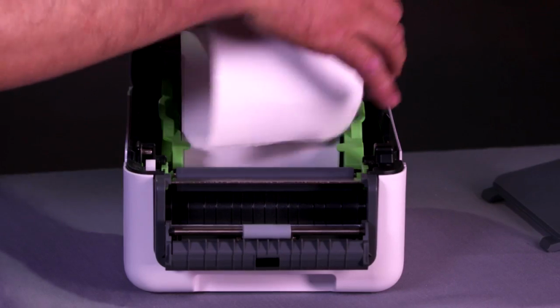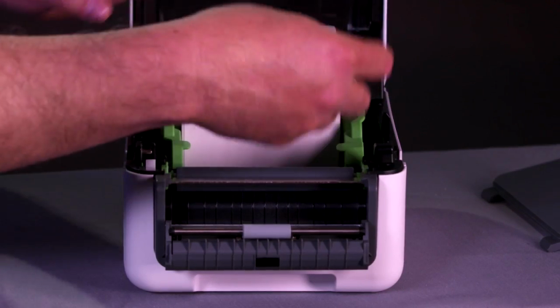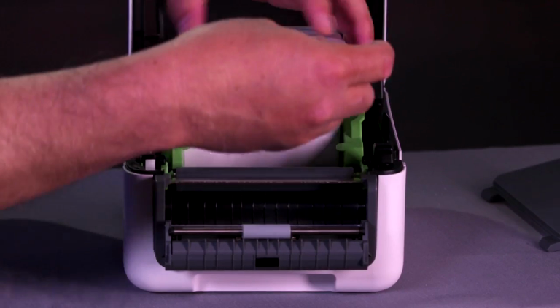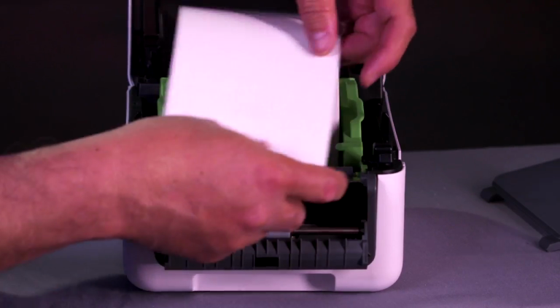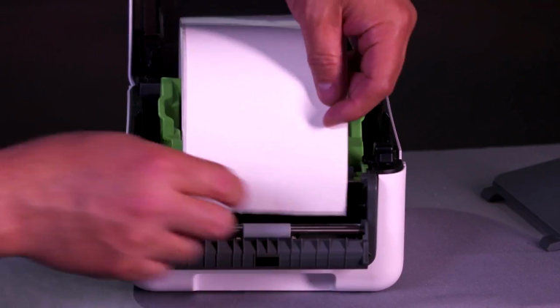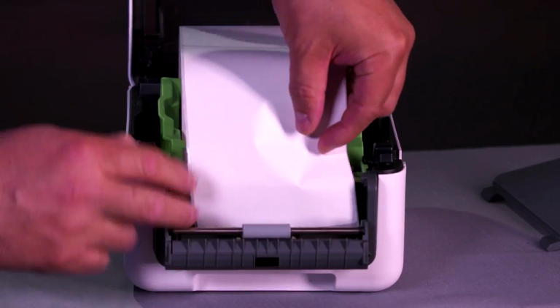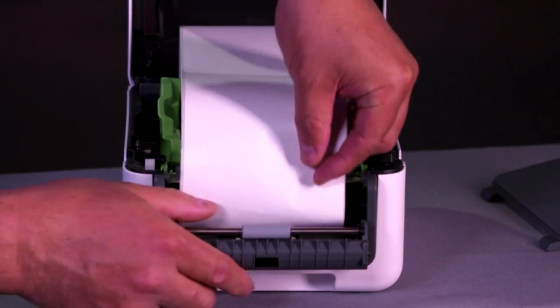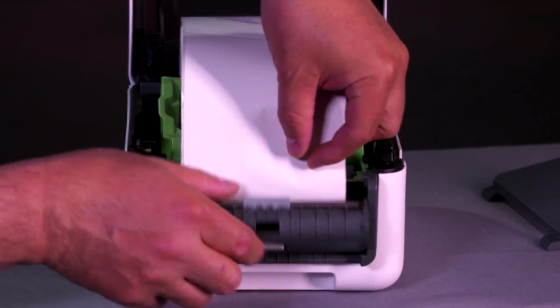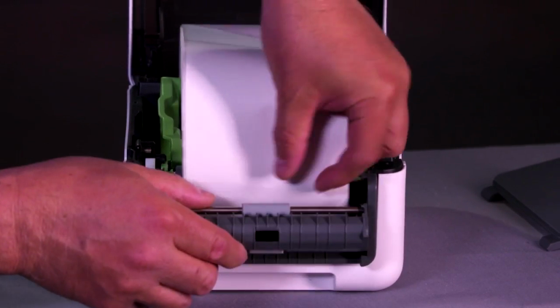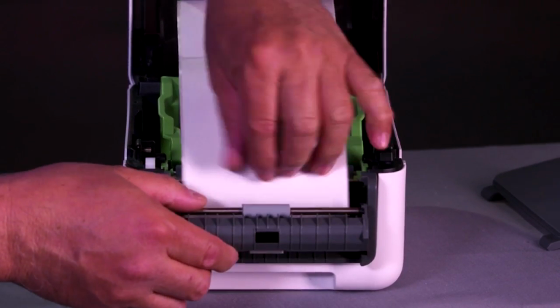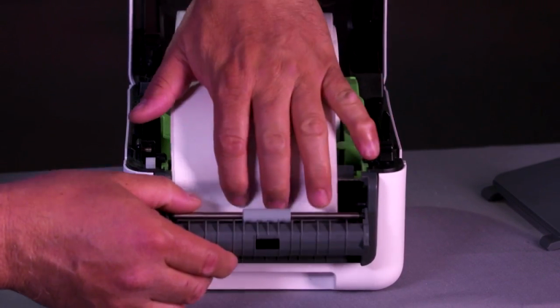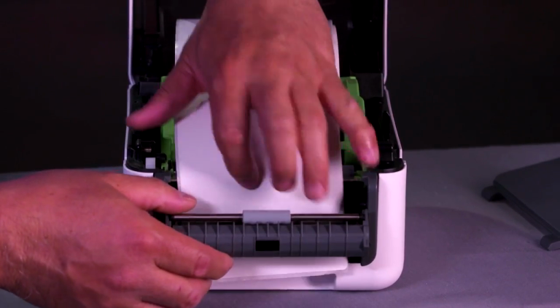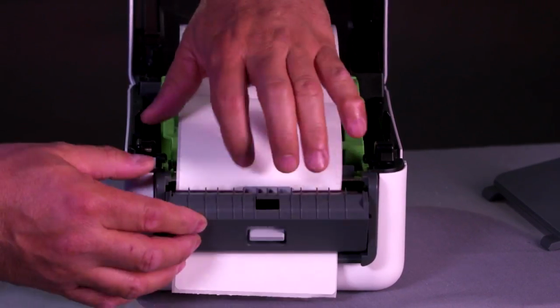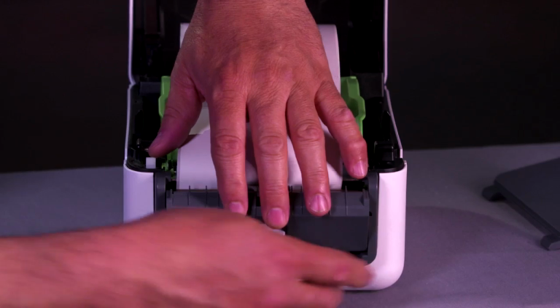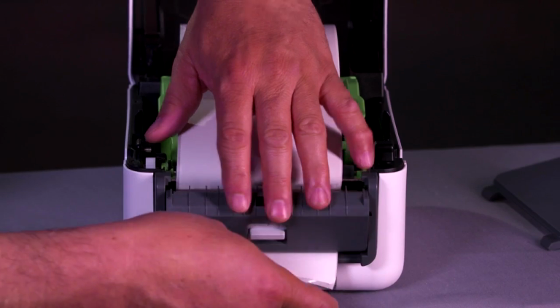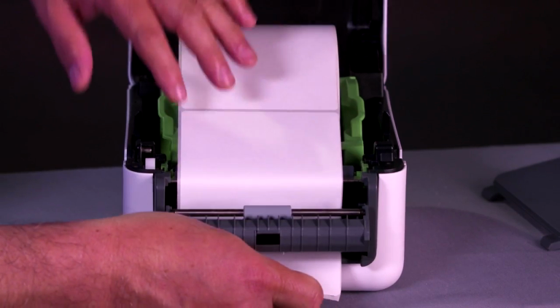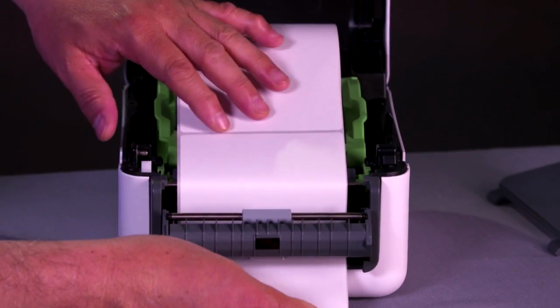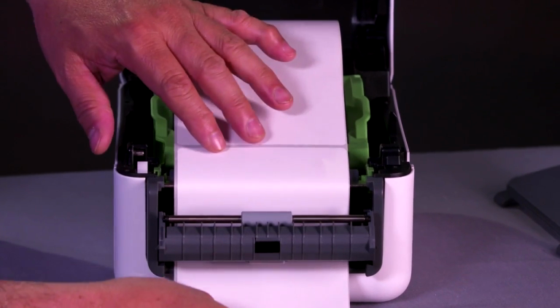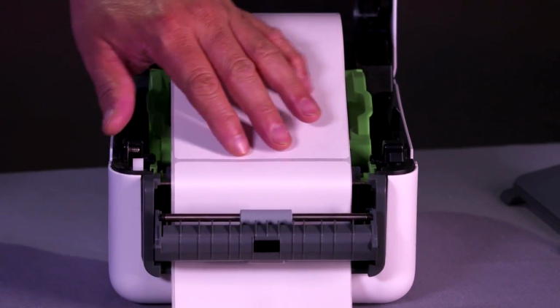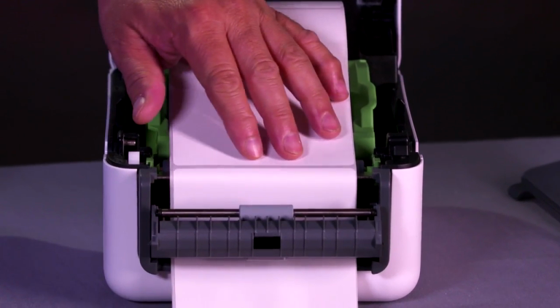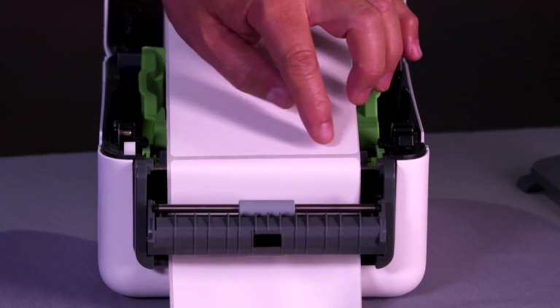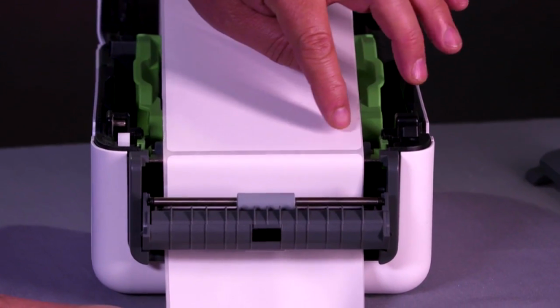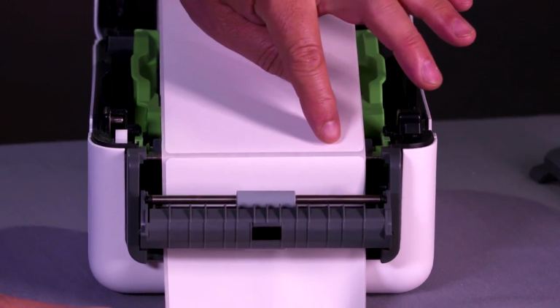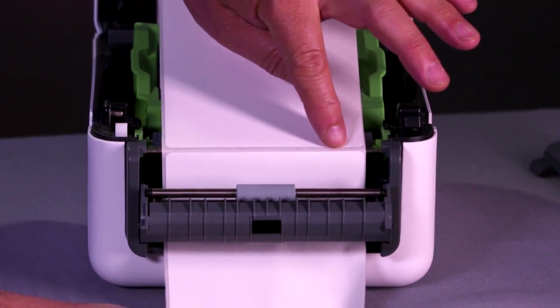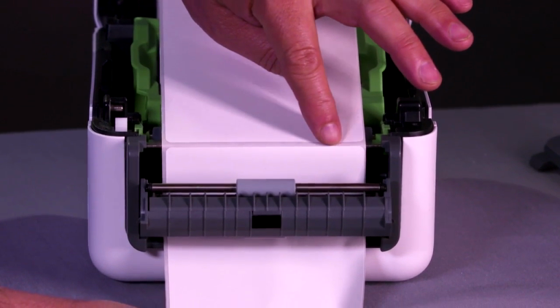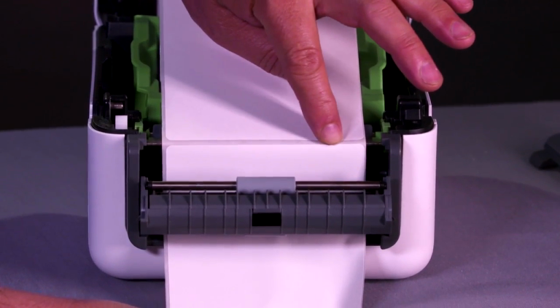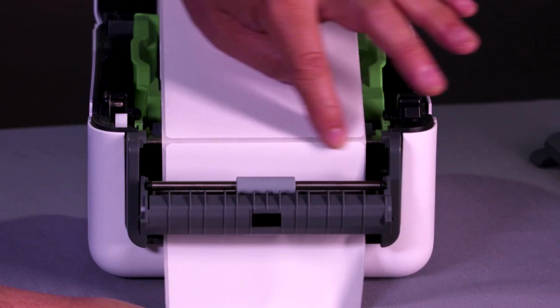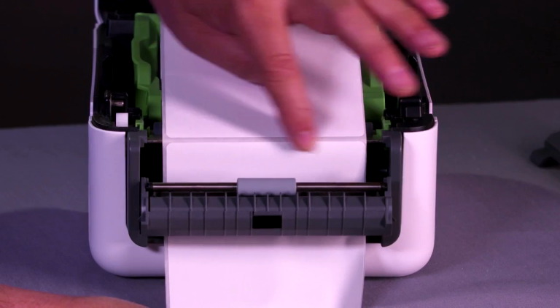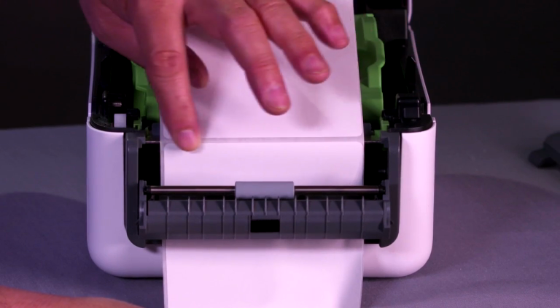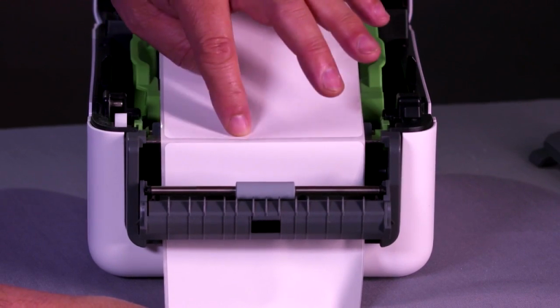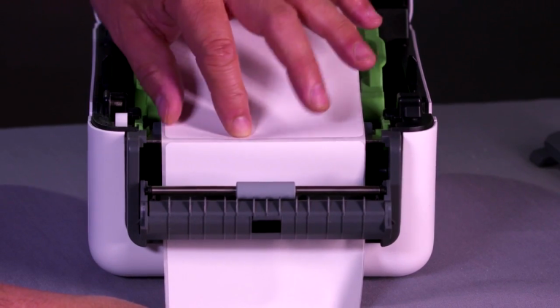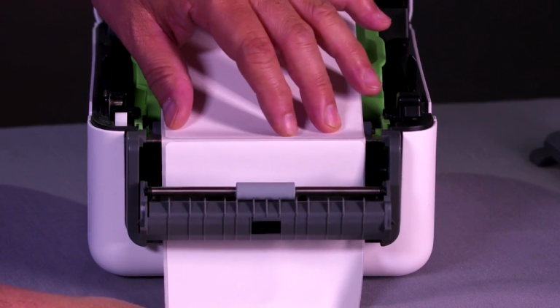Take the media and feed the free end of the labels through the exit slot on the bottom, and advance it until the gap is right at the metal separation bar.